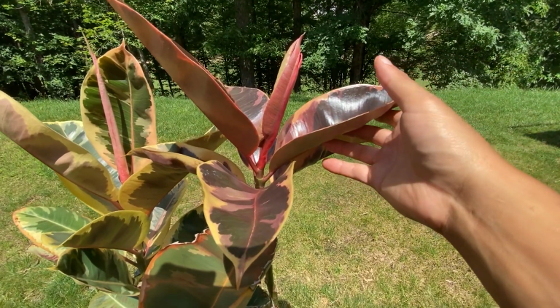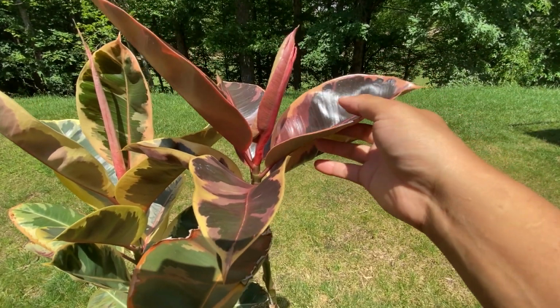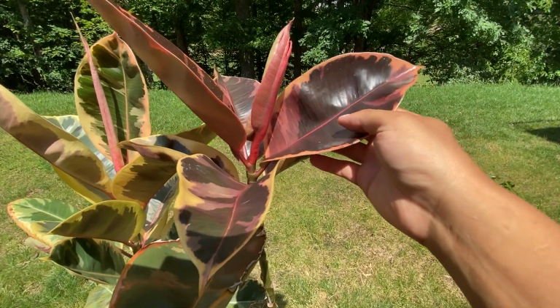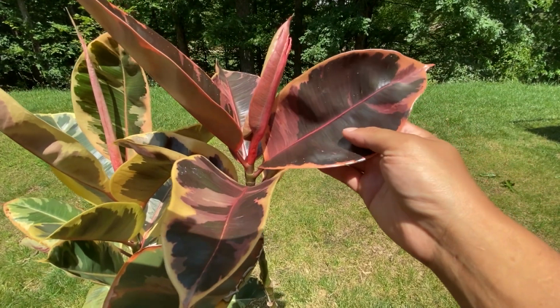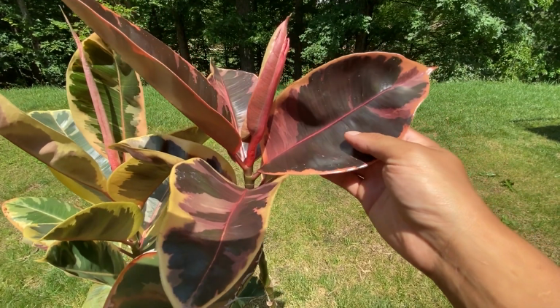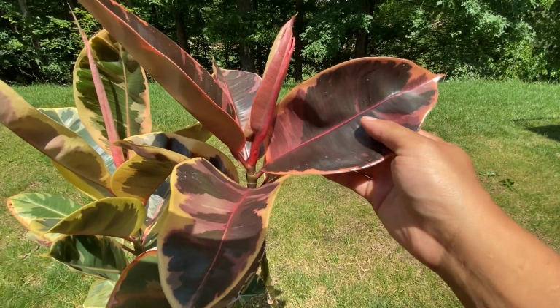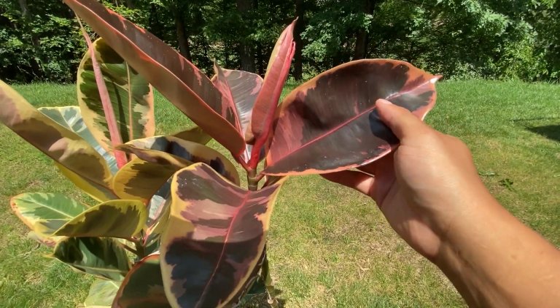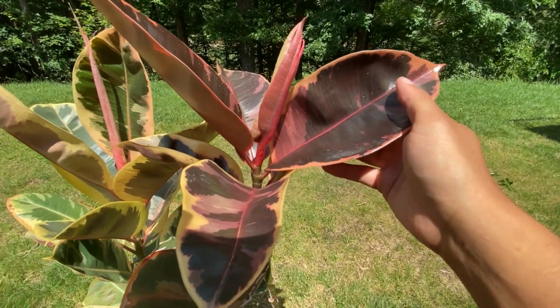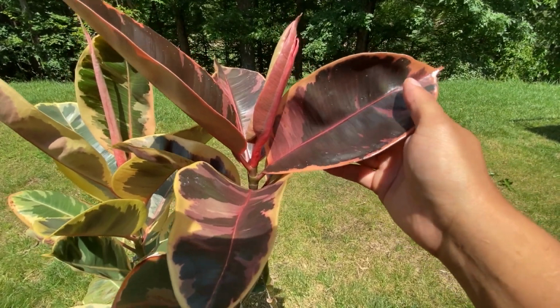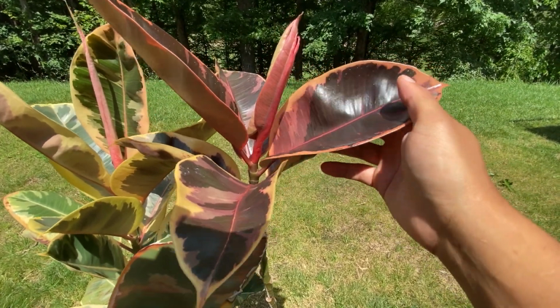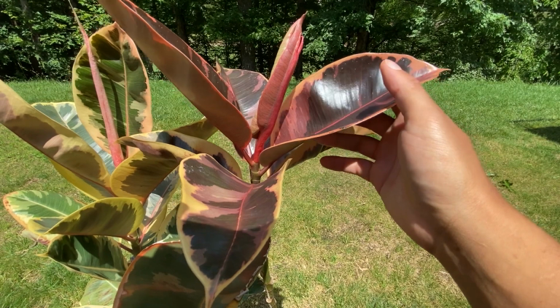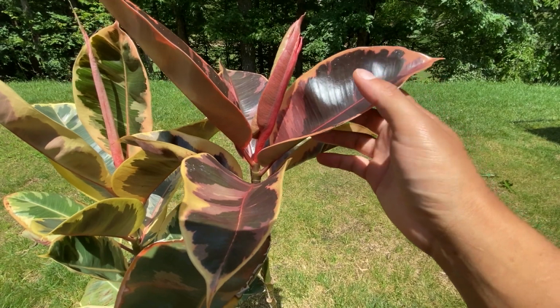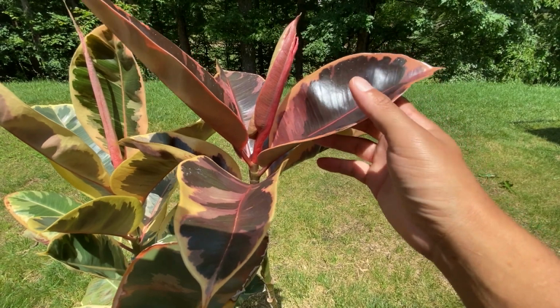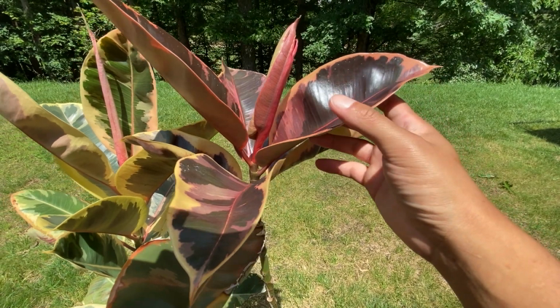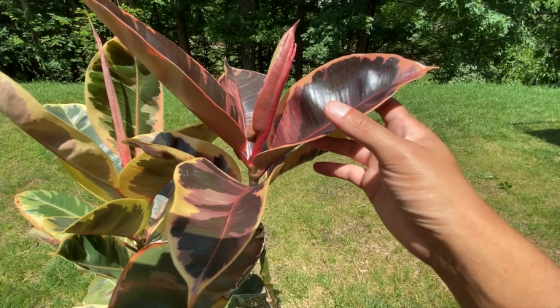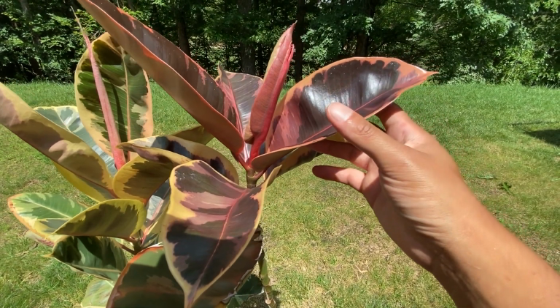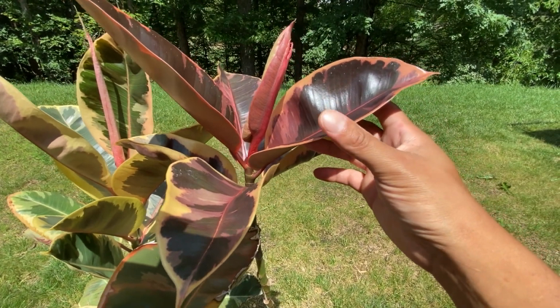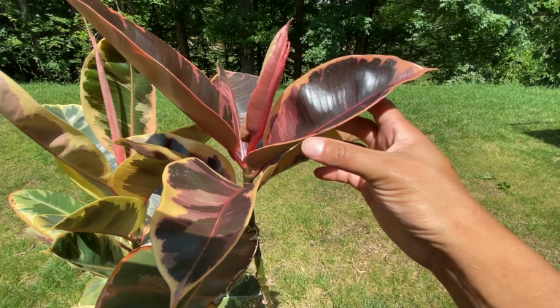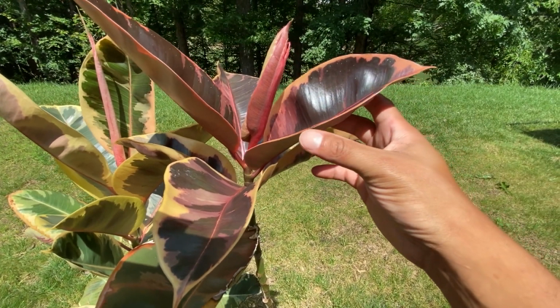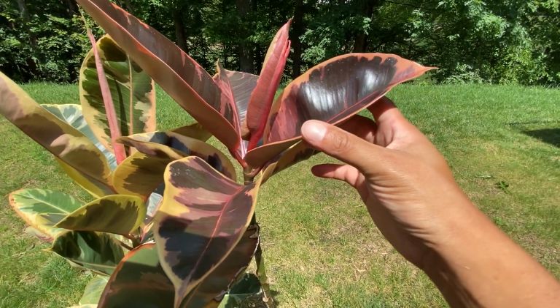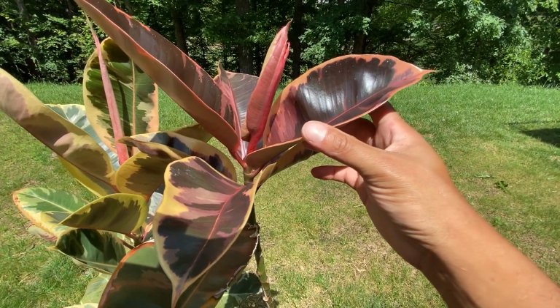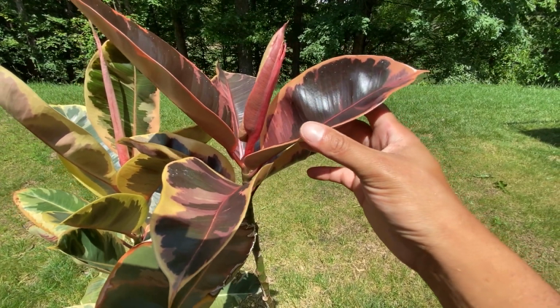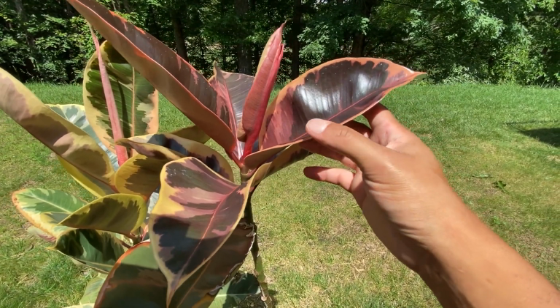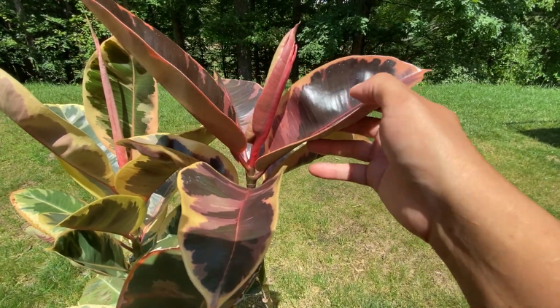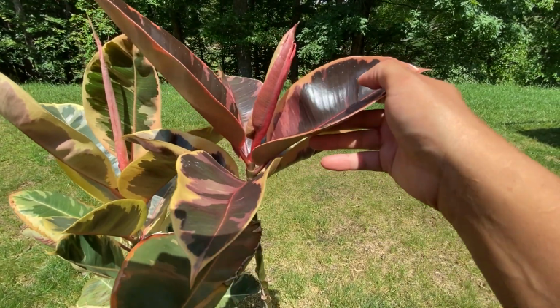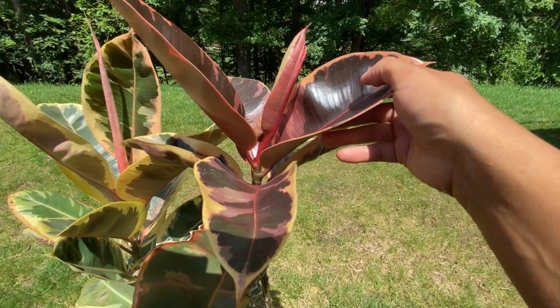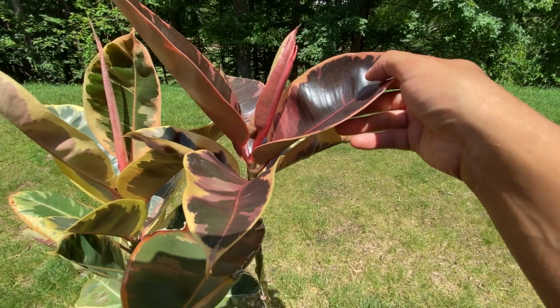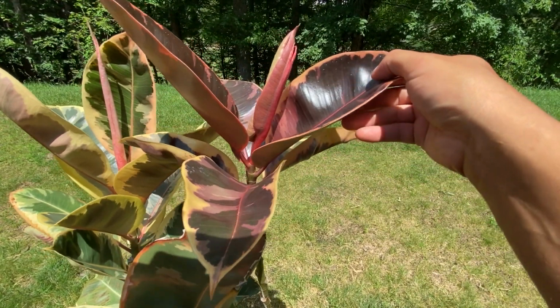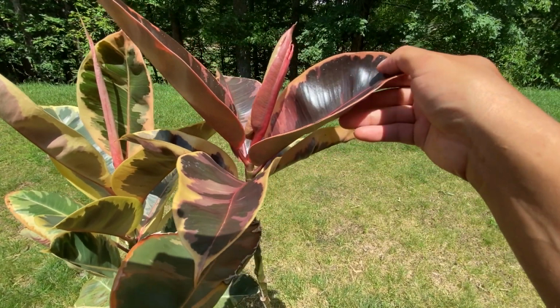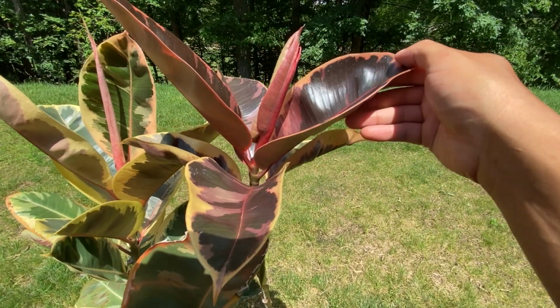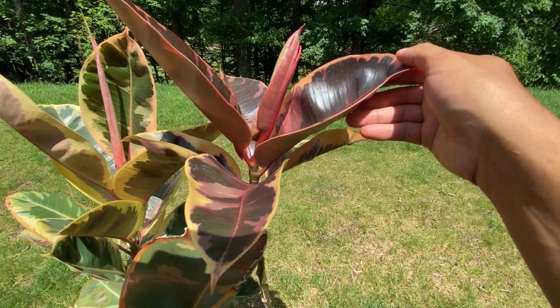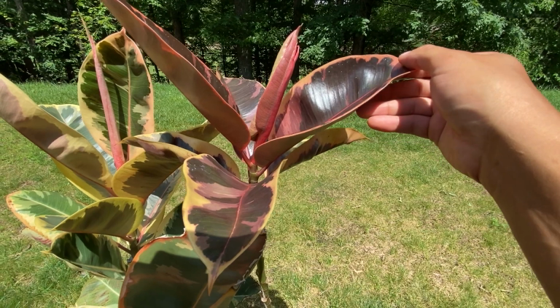I should also note that with the Ruby, the more light that it receives, the deeper the red hue that you'll get on your variegation.